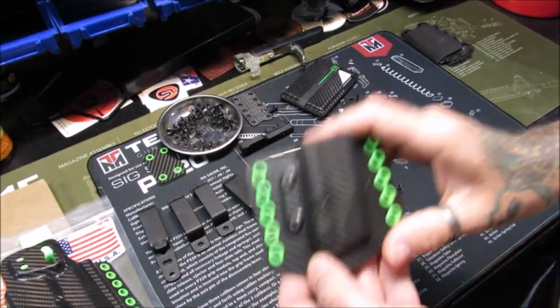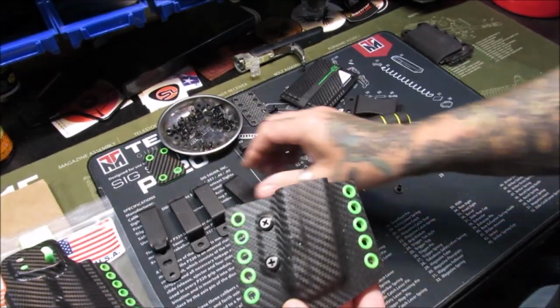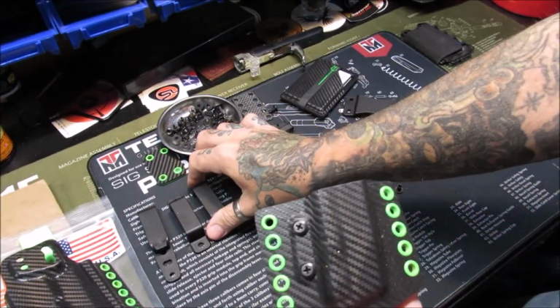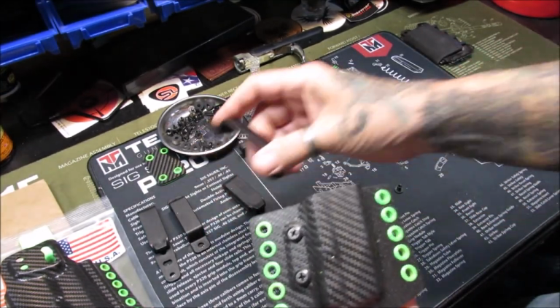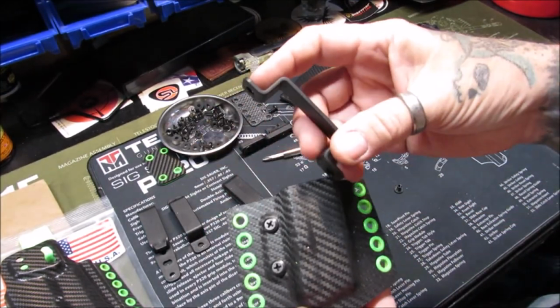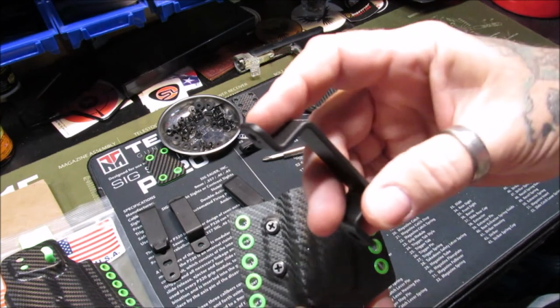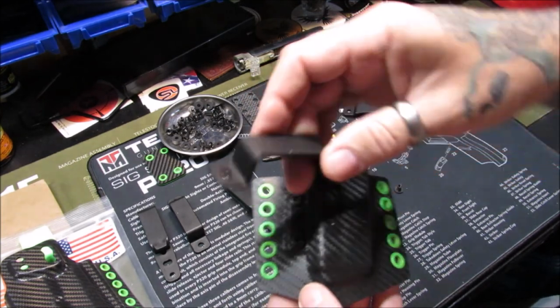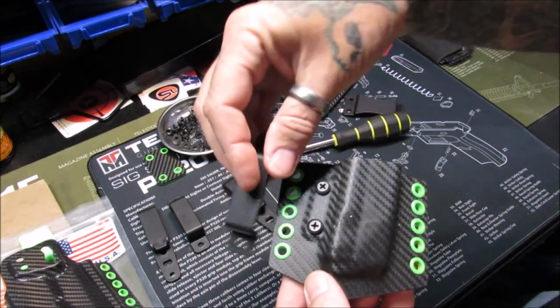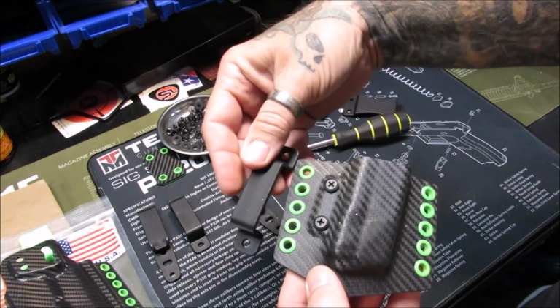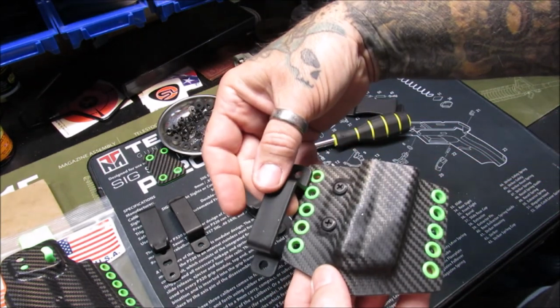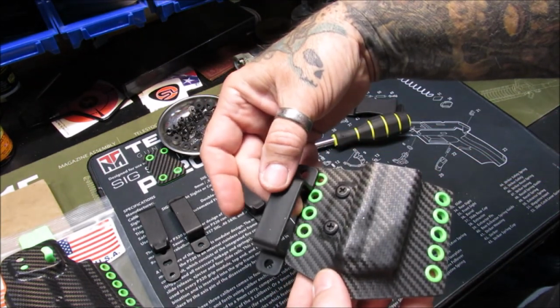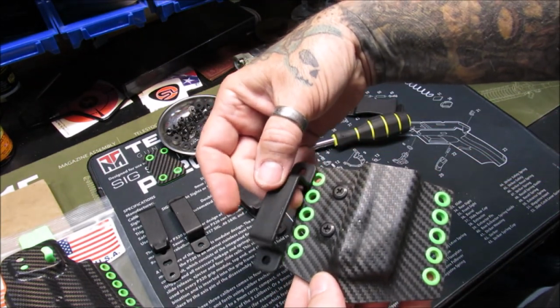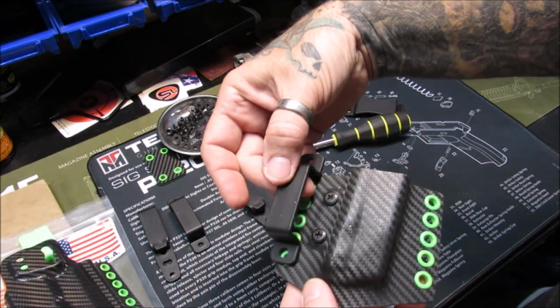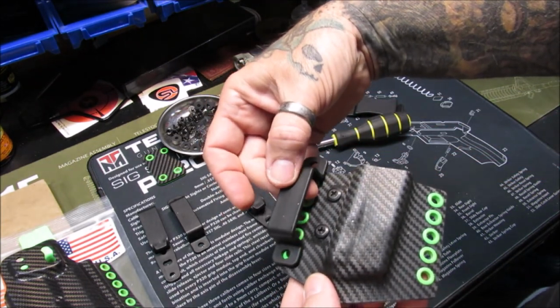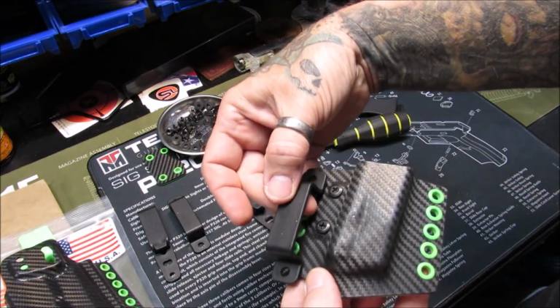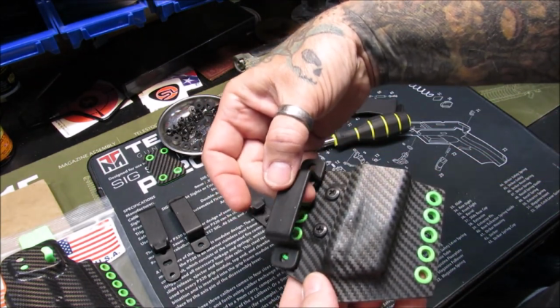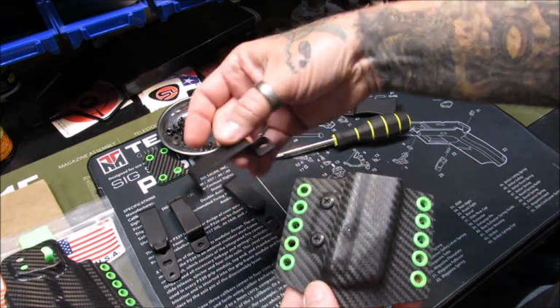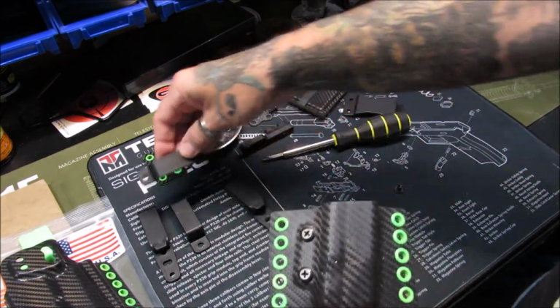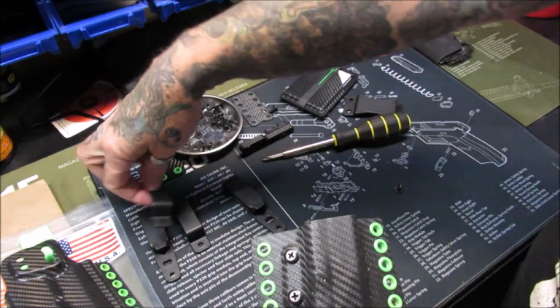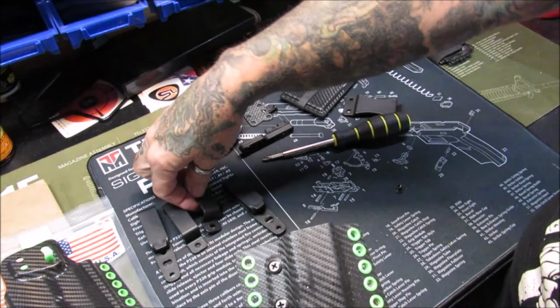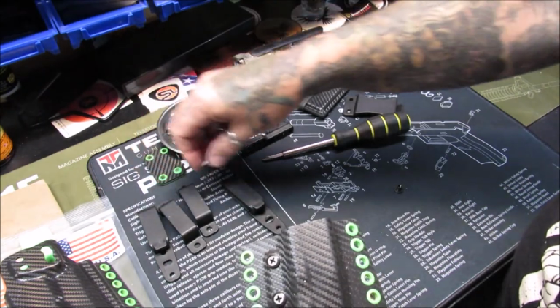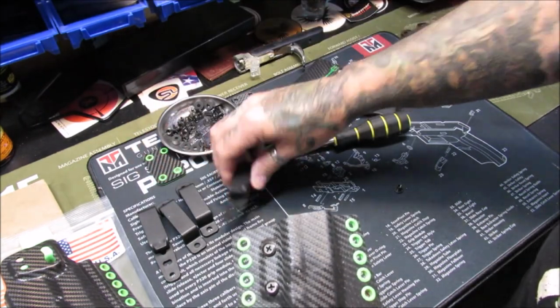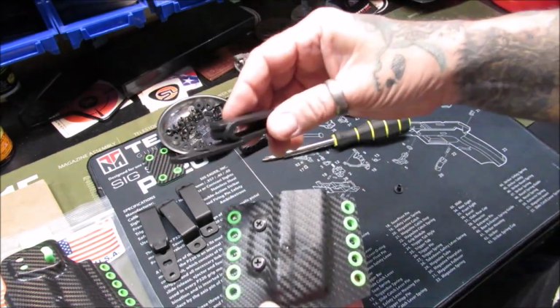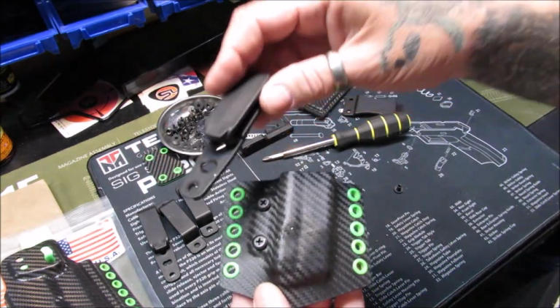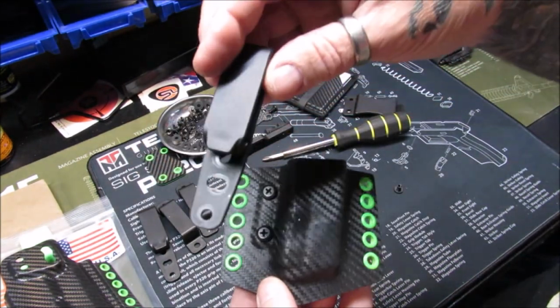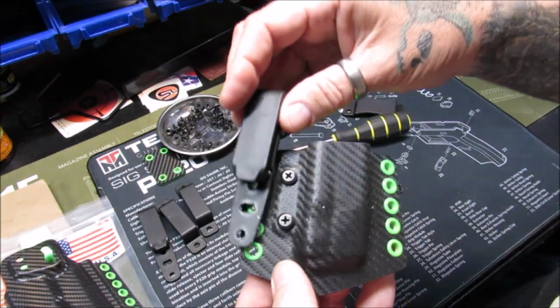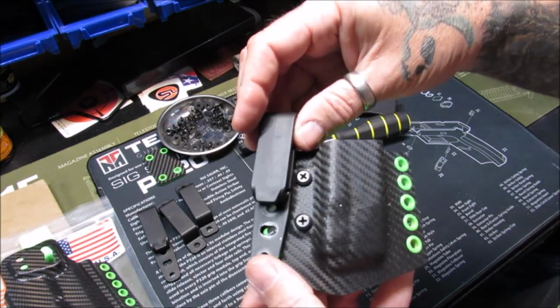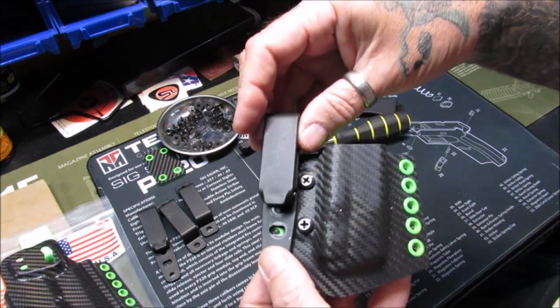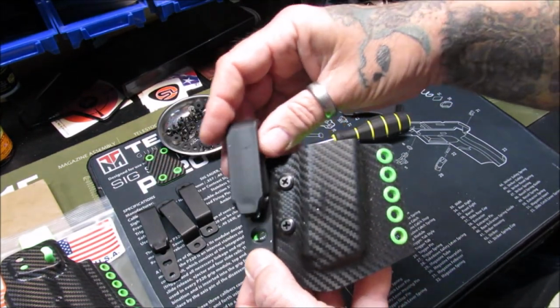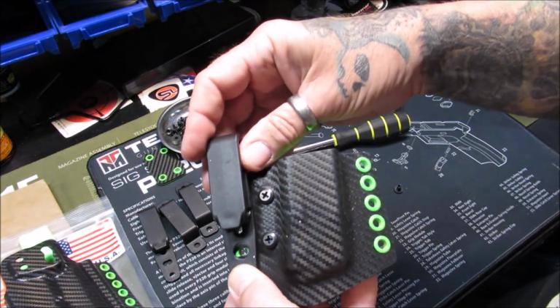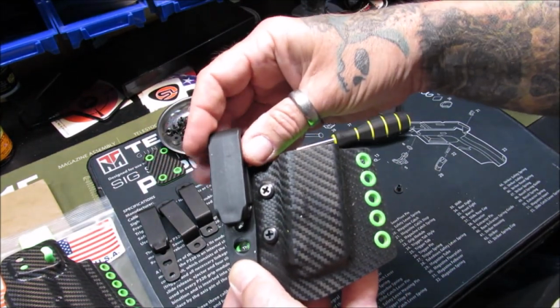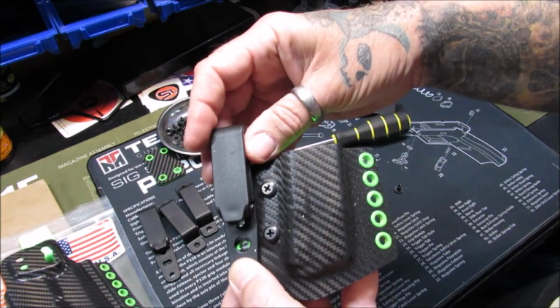These belt loops cannot be used for the mag pouch because there is not proper alignment of the screw holes, but we can use these clips by putting them on the outside.